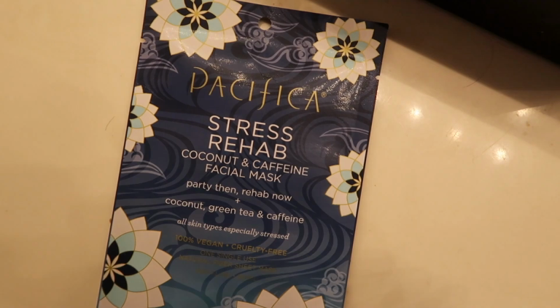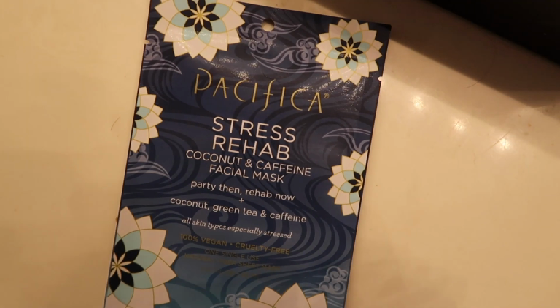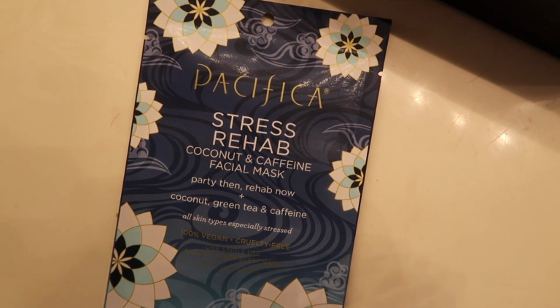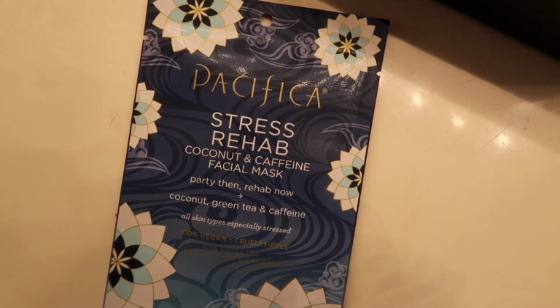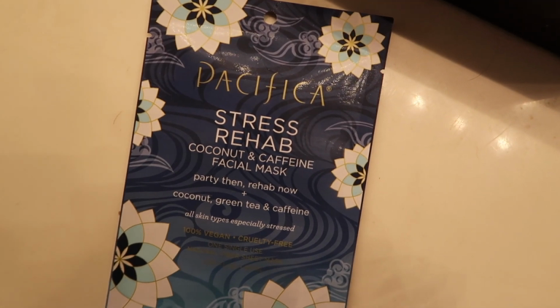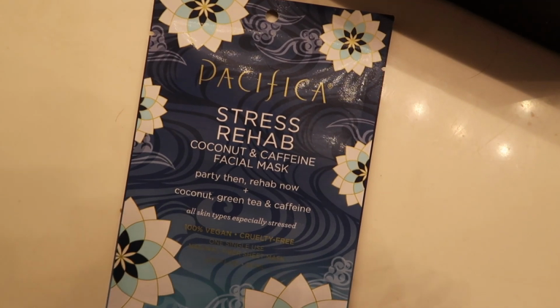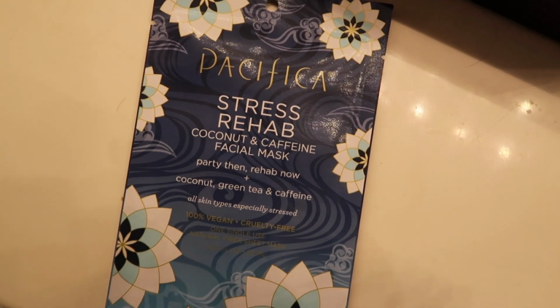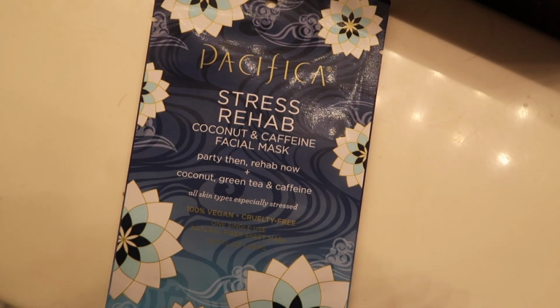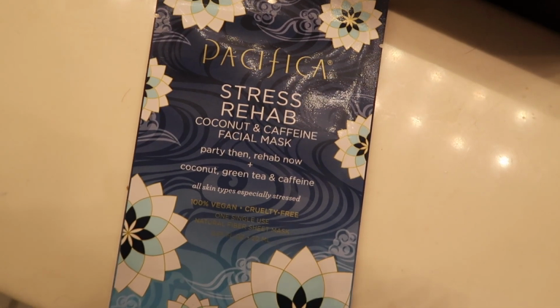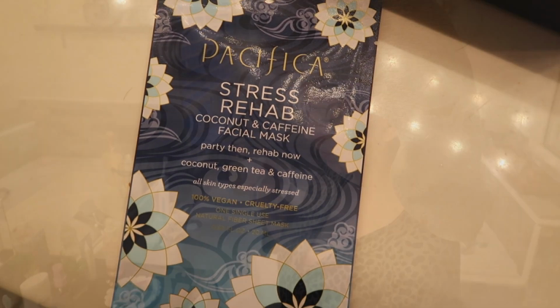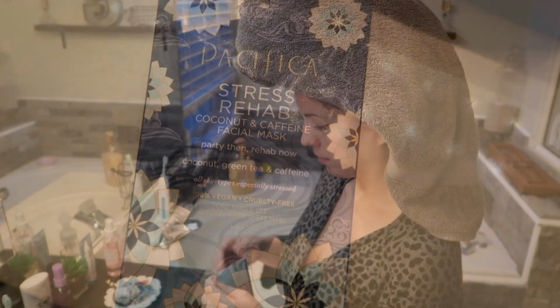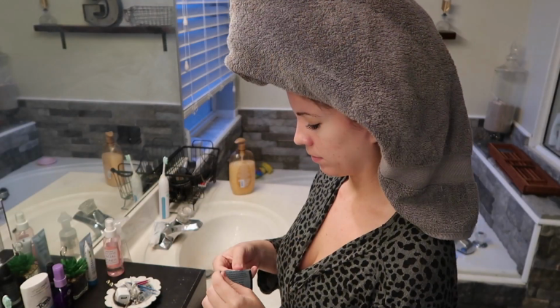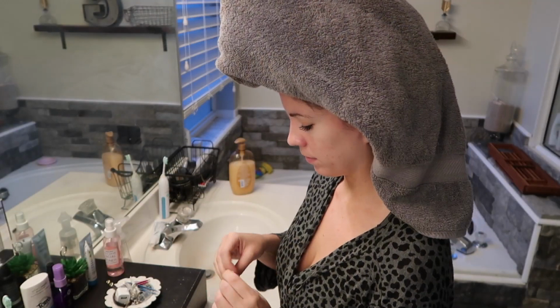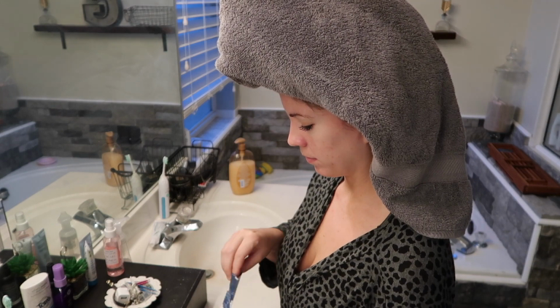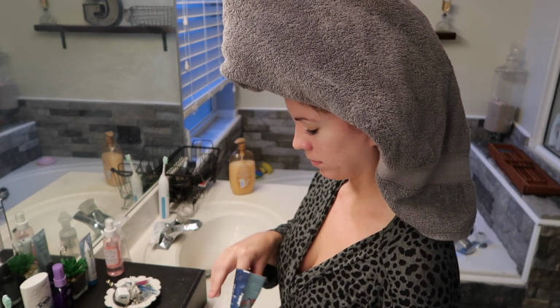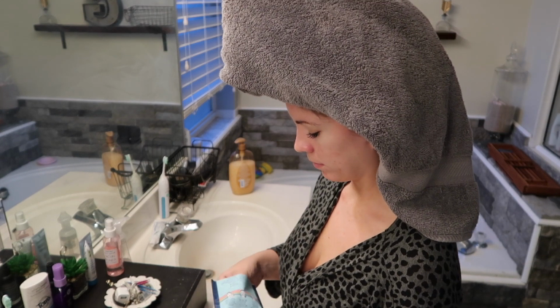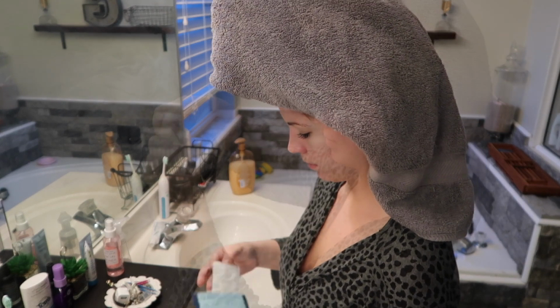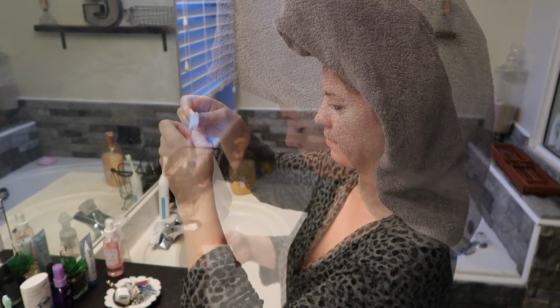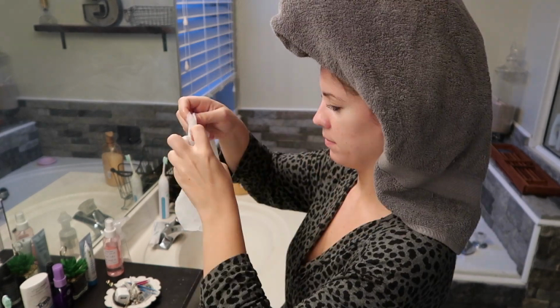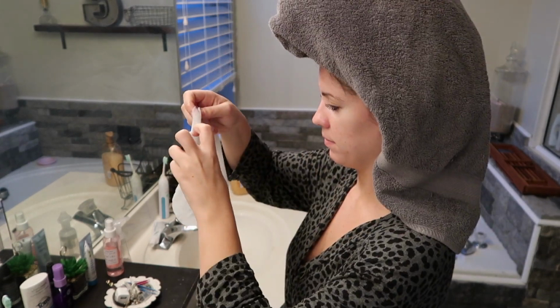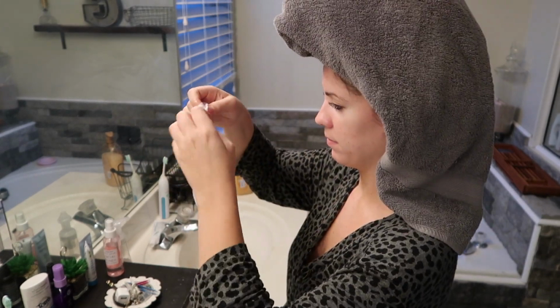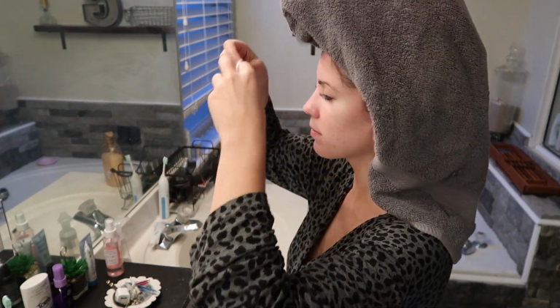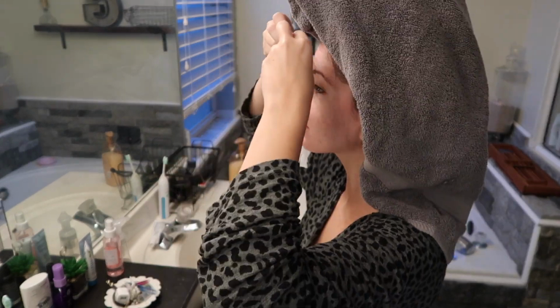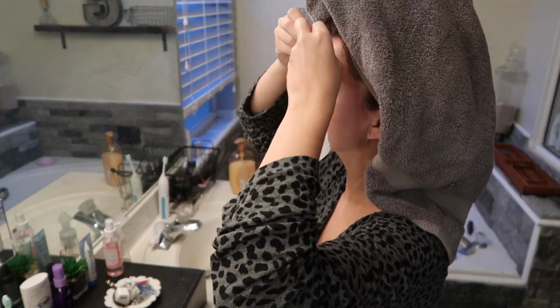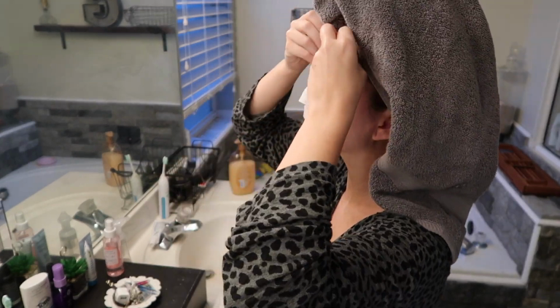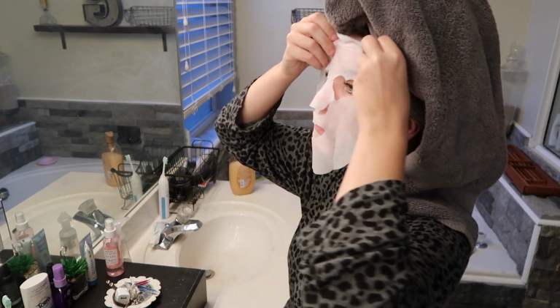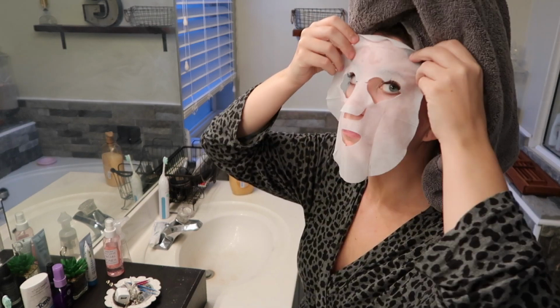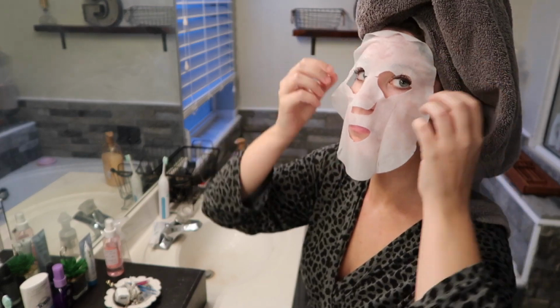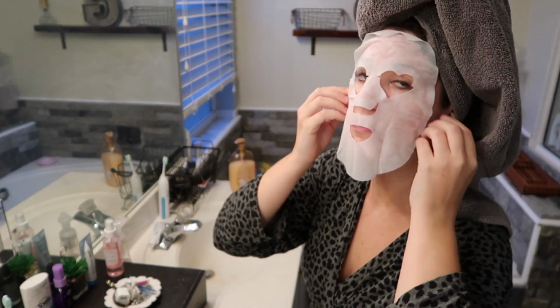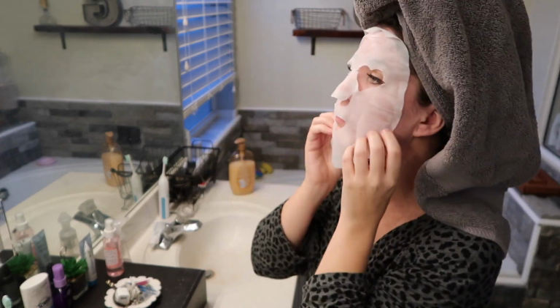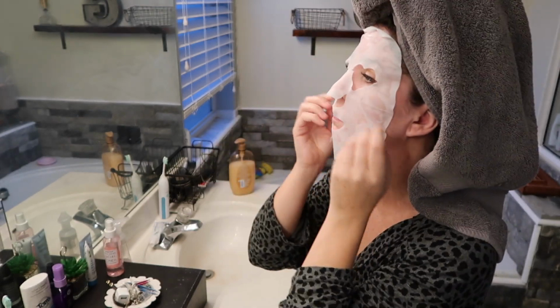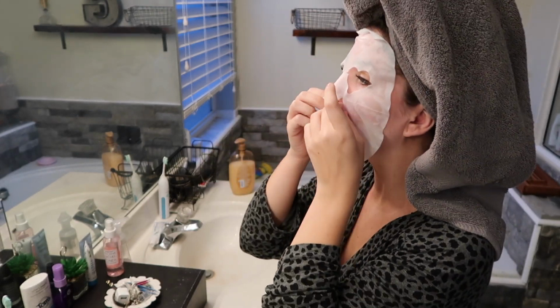One of my favorite things to do for myself to kind of unwind and get ready for the week ahead is to put on a face mask. I love products from Pacifica because they are all vegan and cruelty-free.